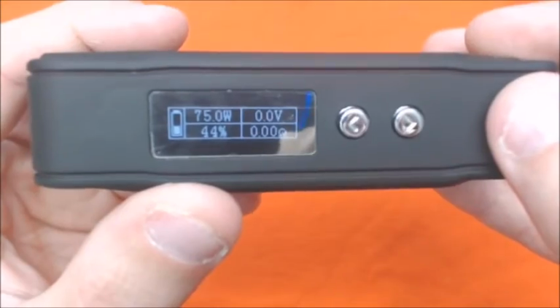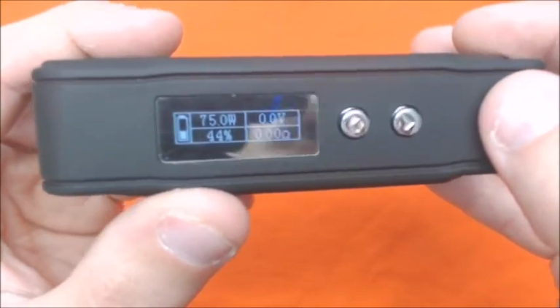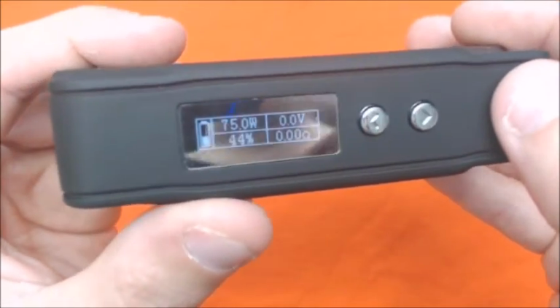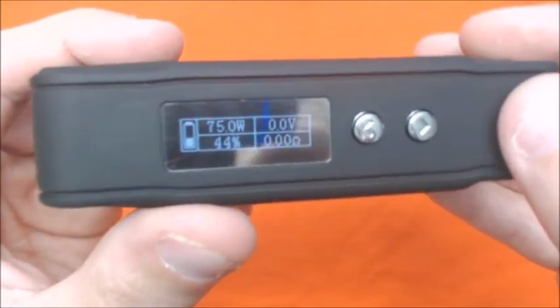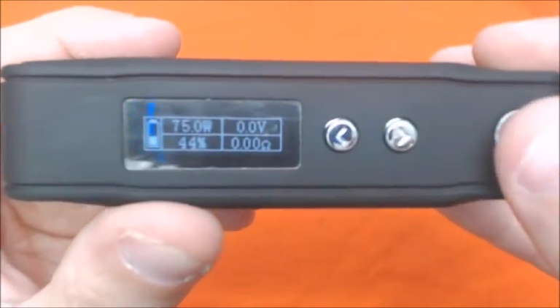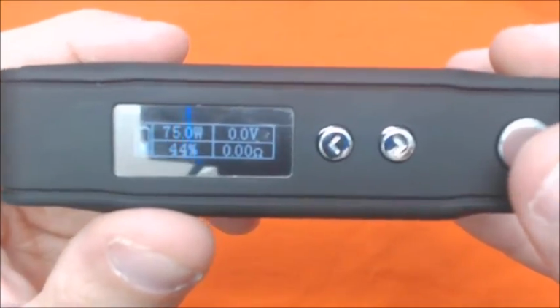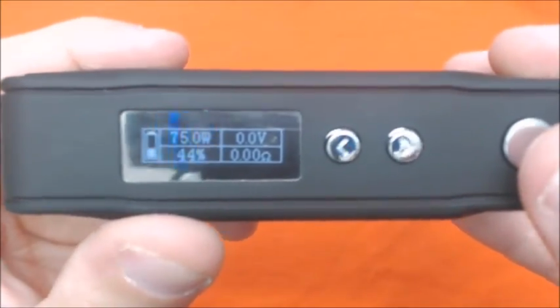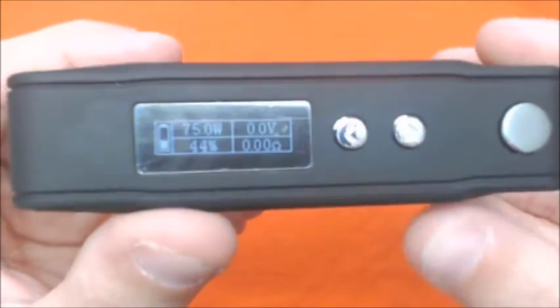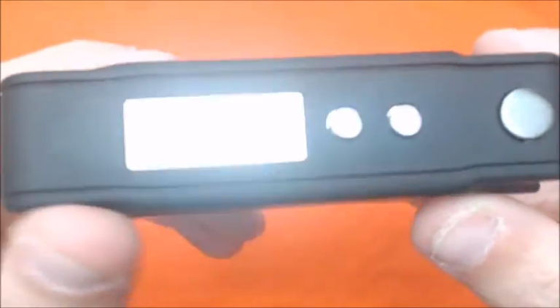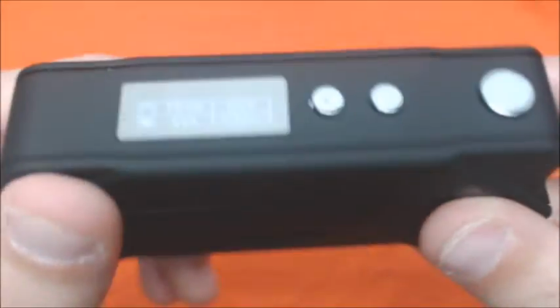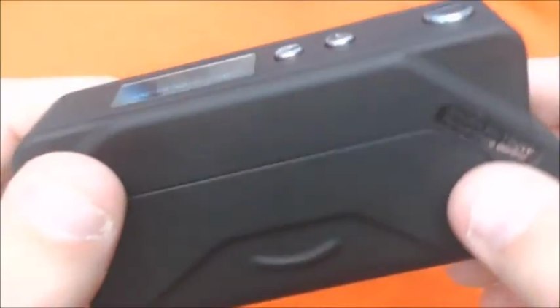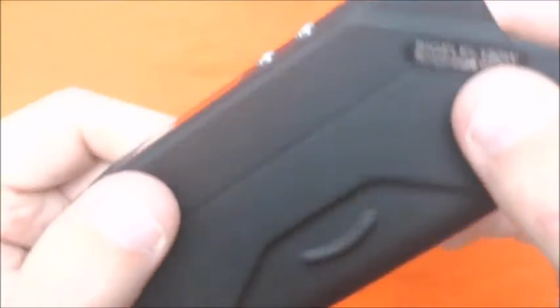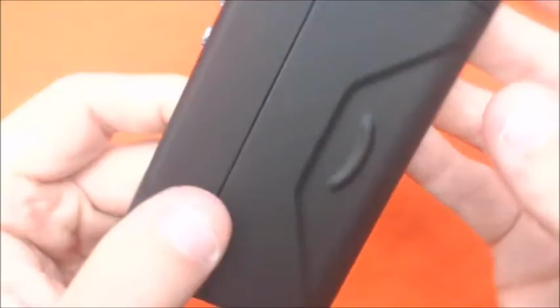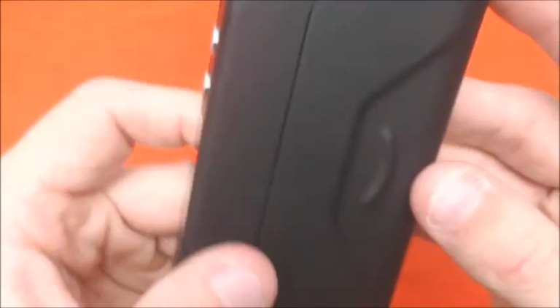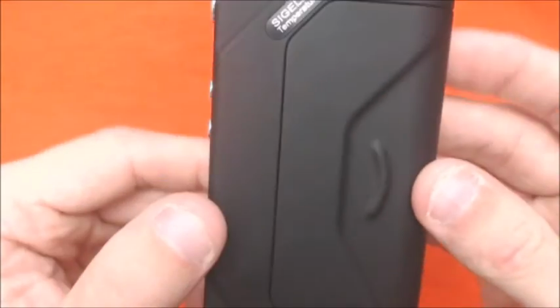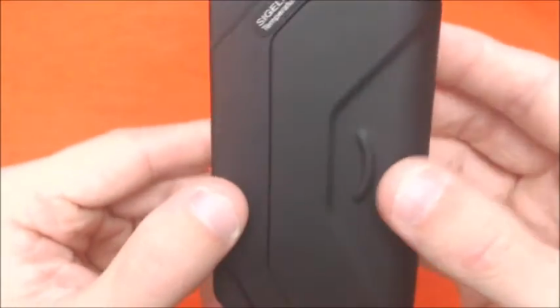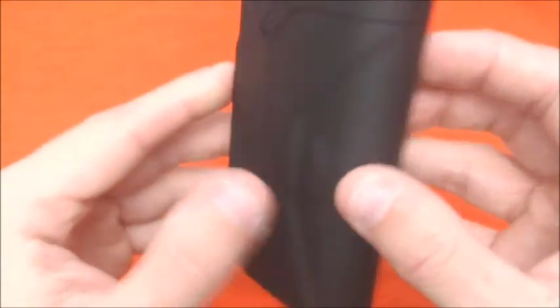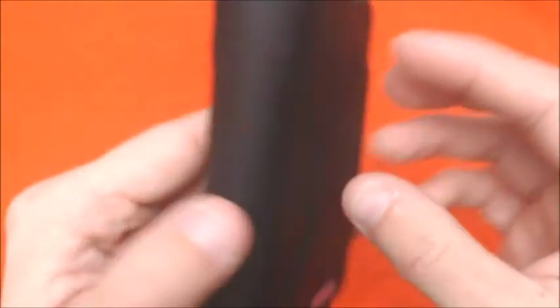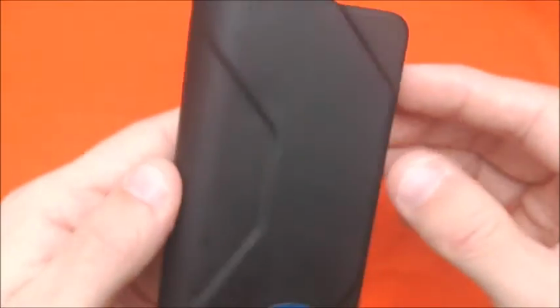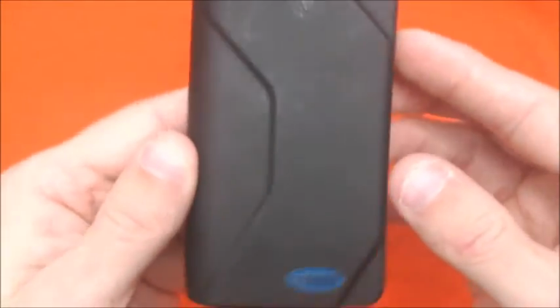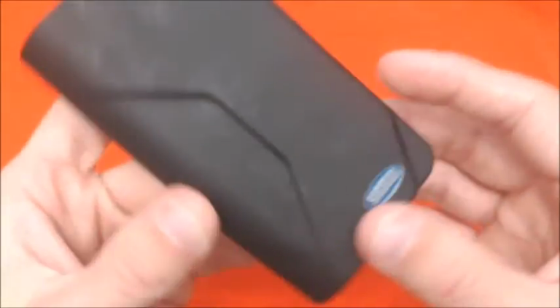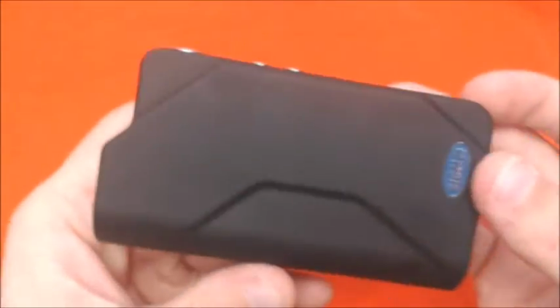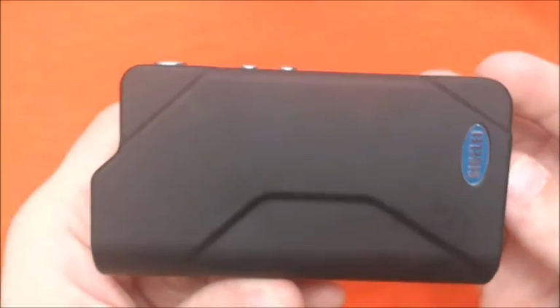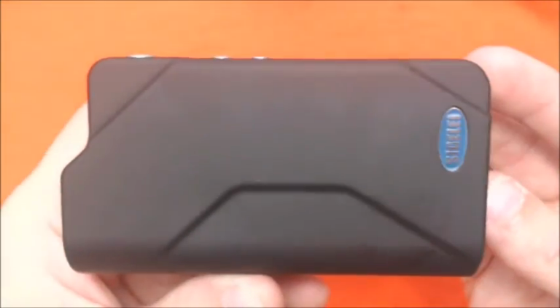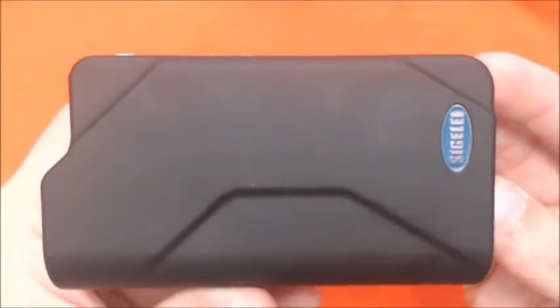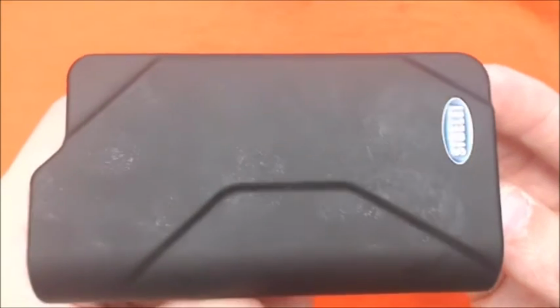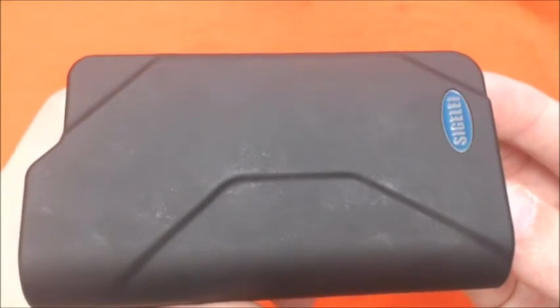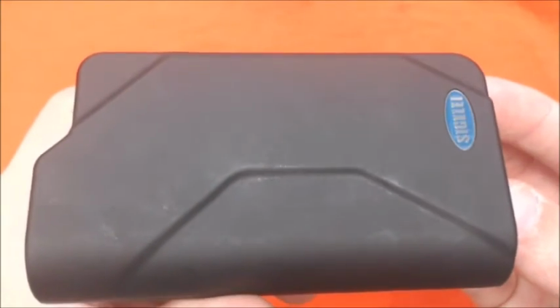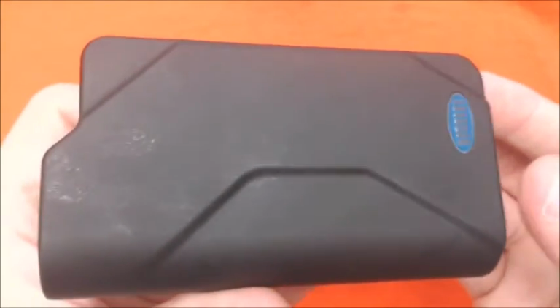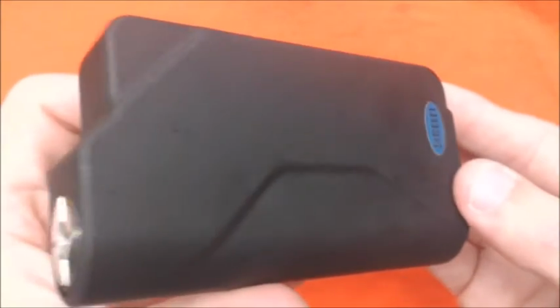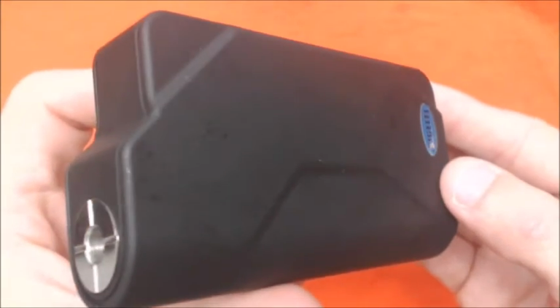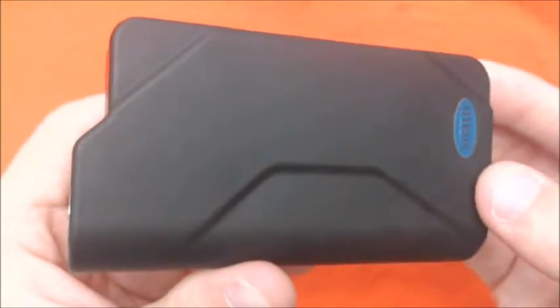Now that I've walked you guys through the menu, giving you an up-close look at the Sigeli 150 temperature control mod, I feel perfectly comfortable backing out and vaping on this thing and telling you guys a little bit more about it.